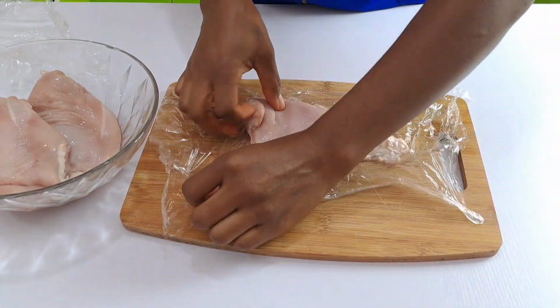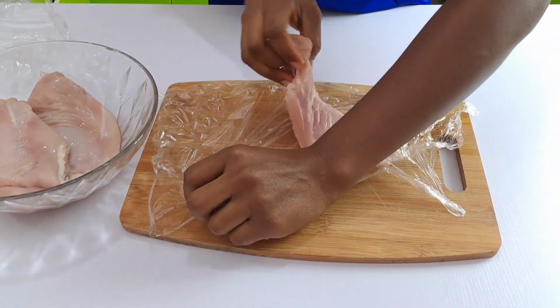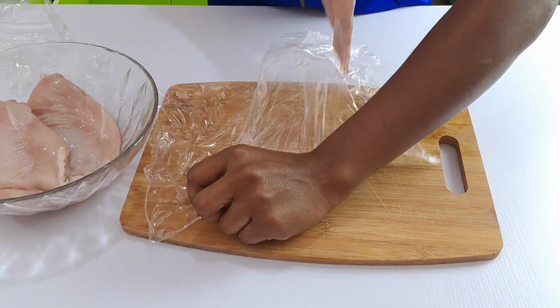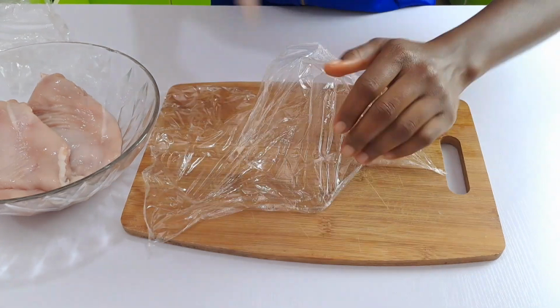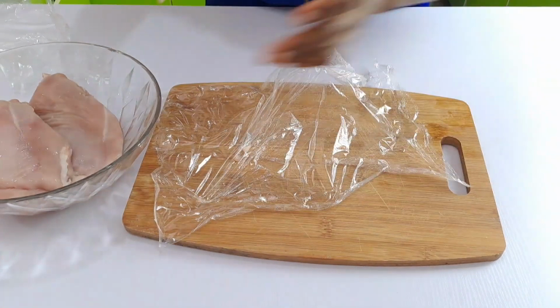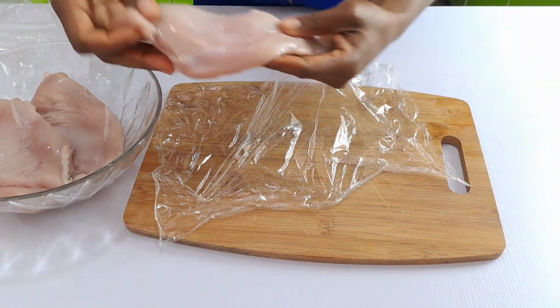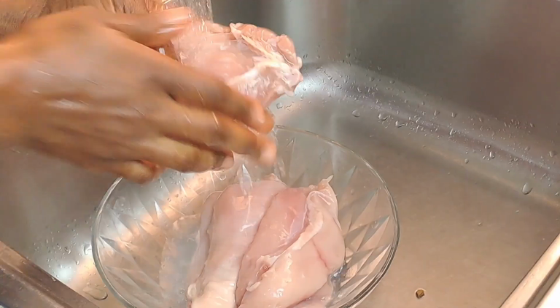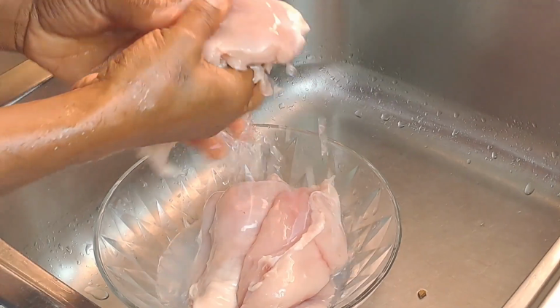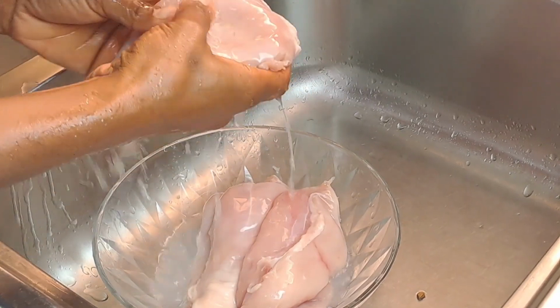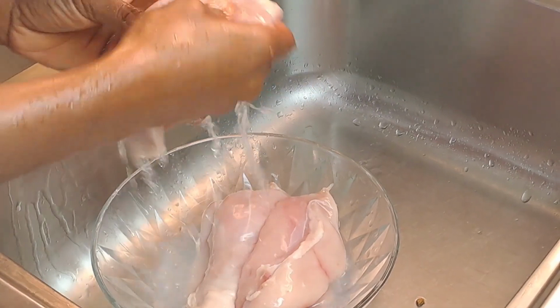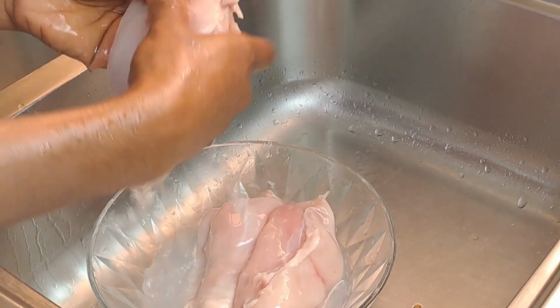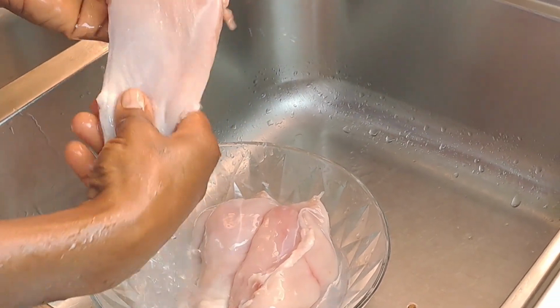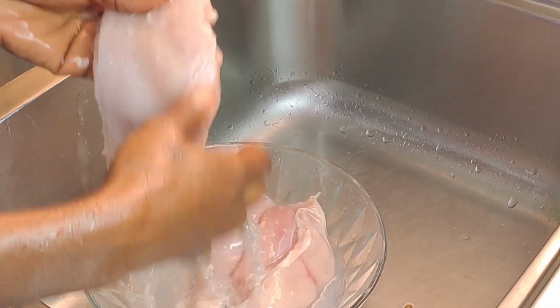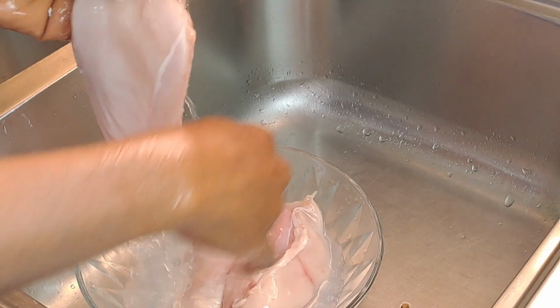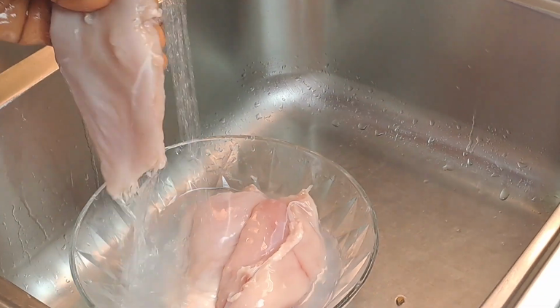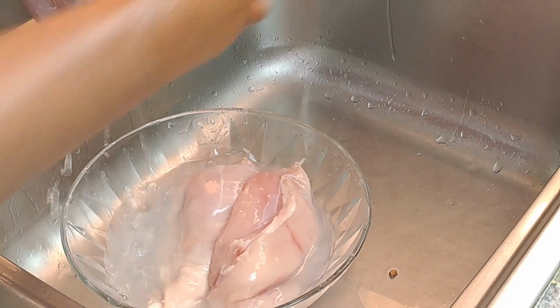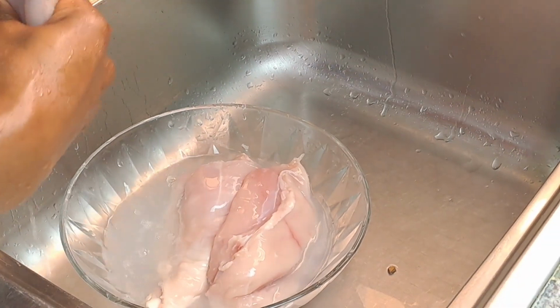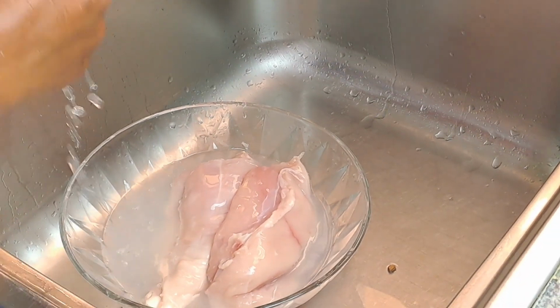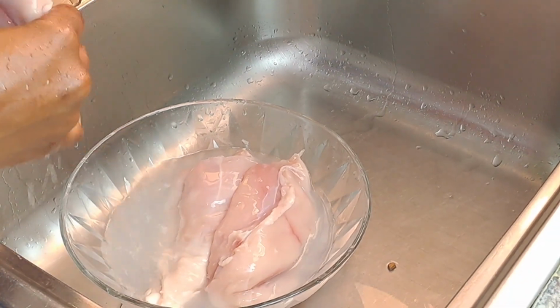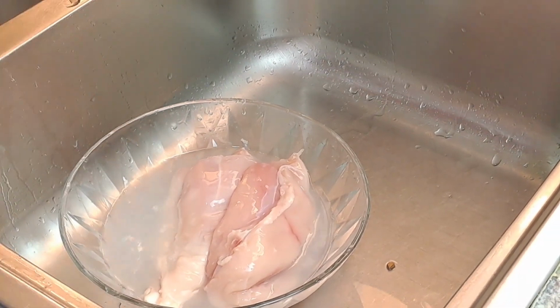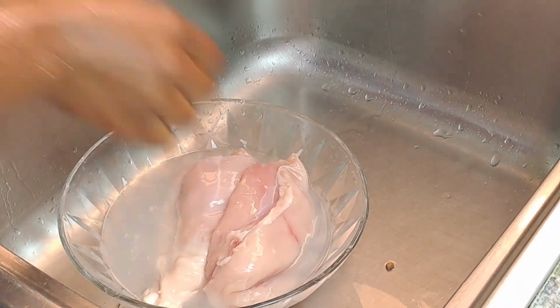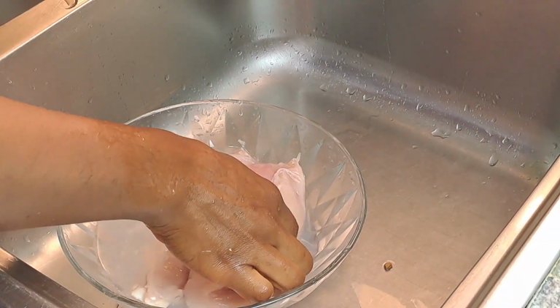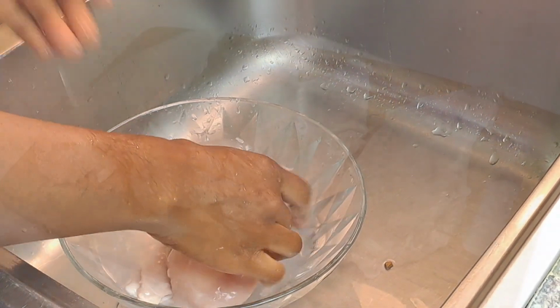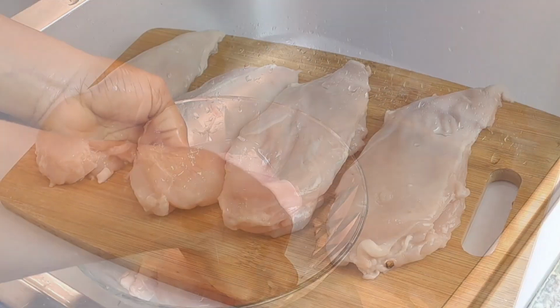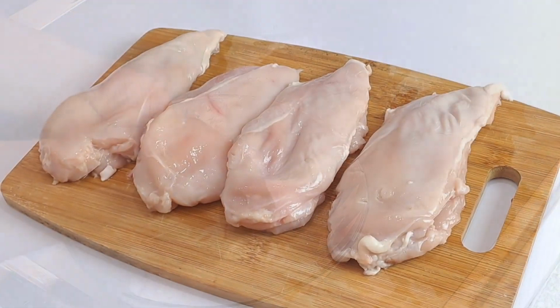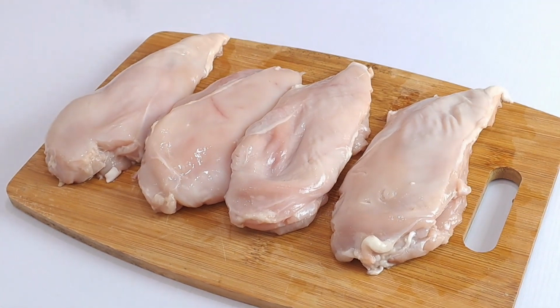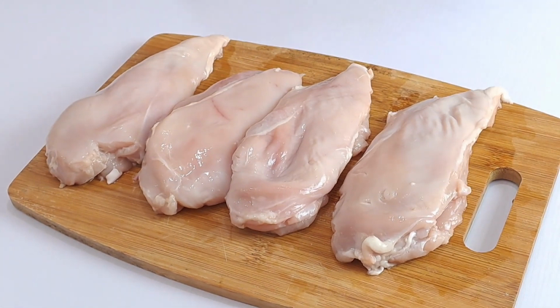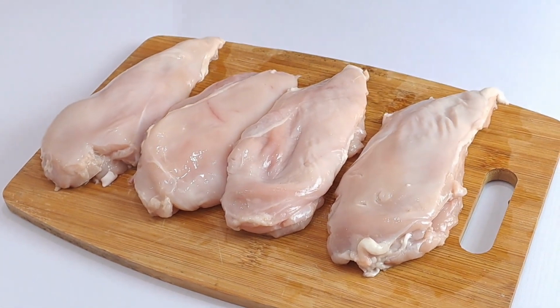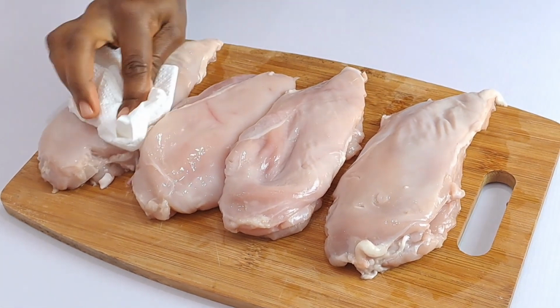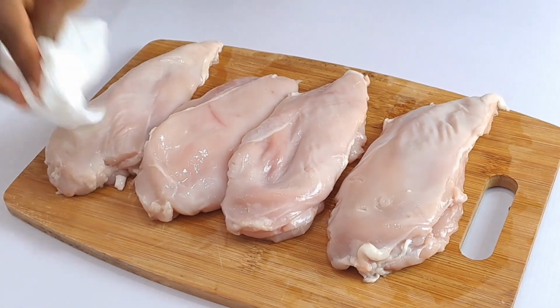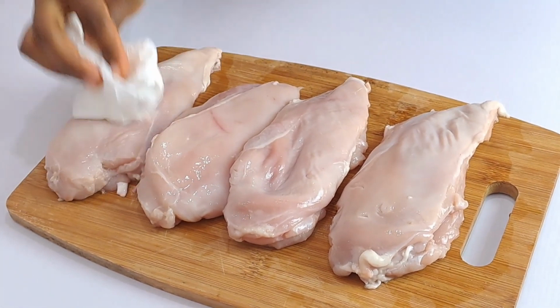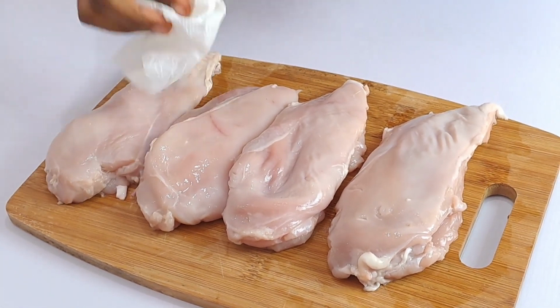Once done, give the chicken a good rinse under a running tap to help get rid of any excess blood or impurities that may be present. Then pat them dry with some paper towels.